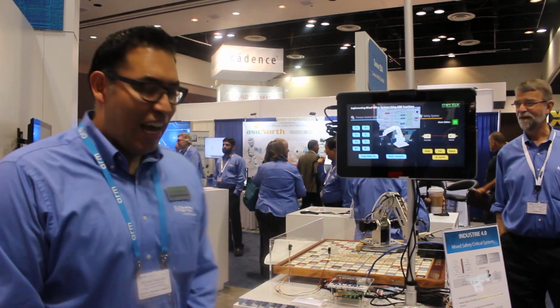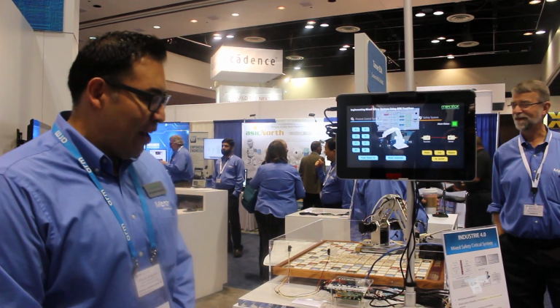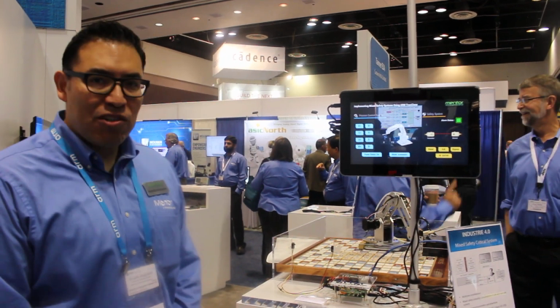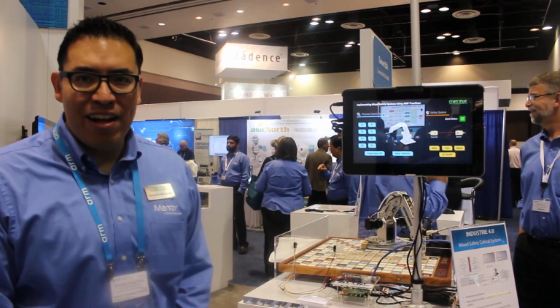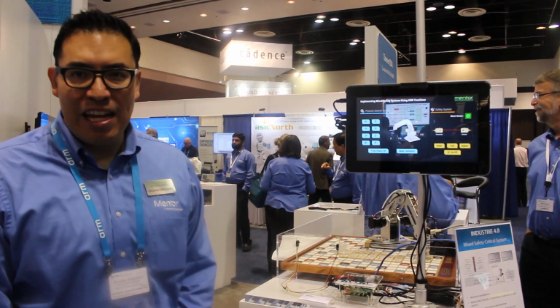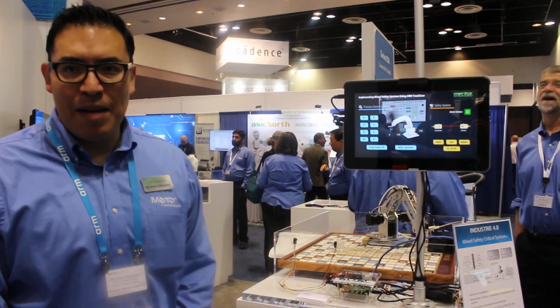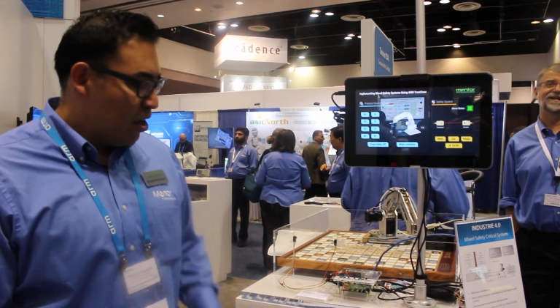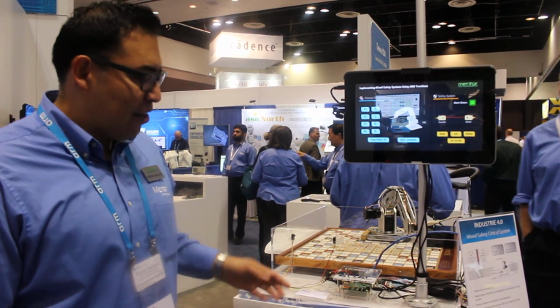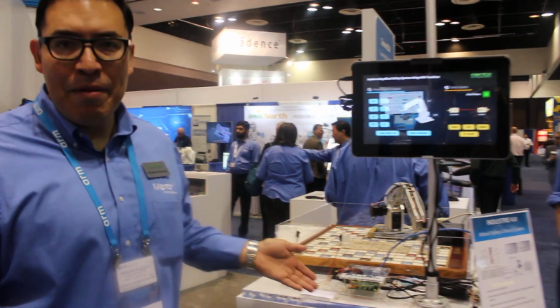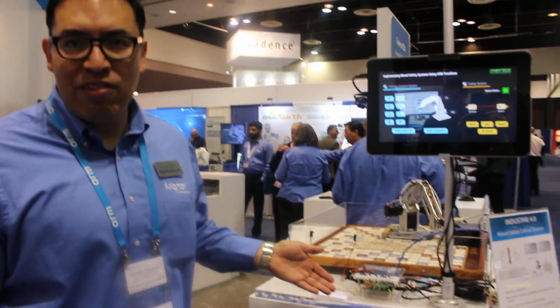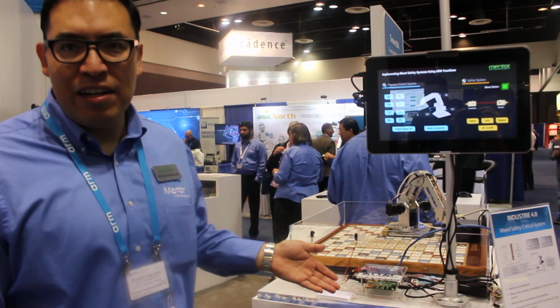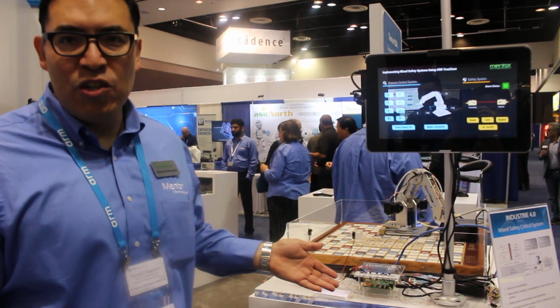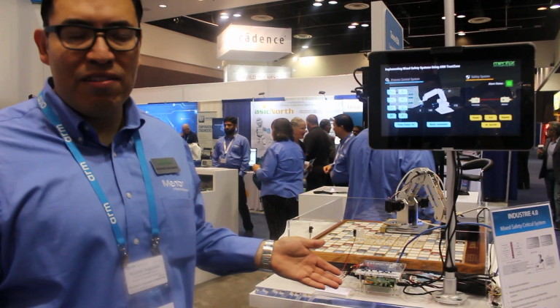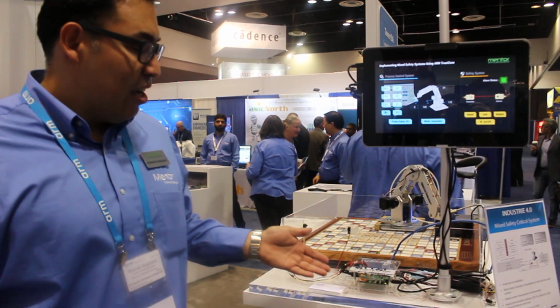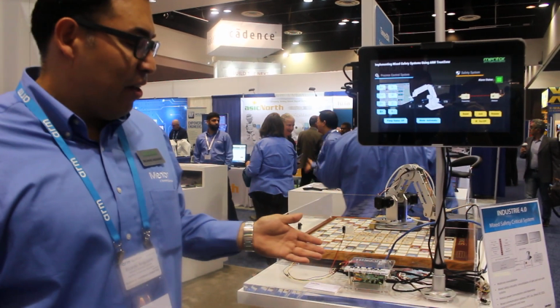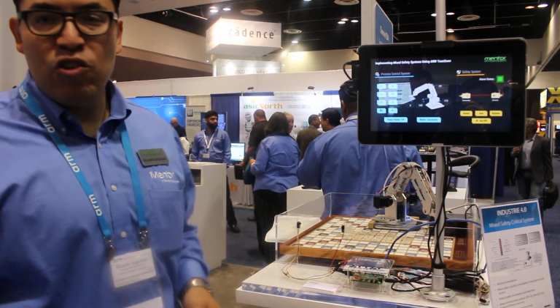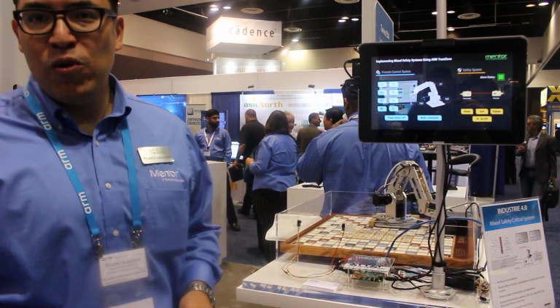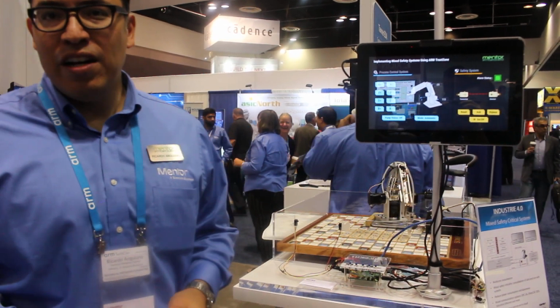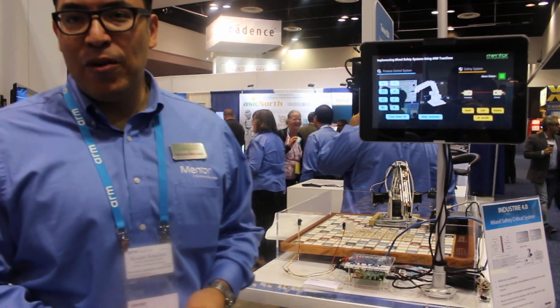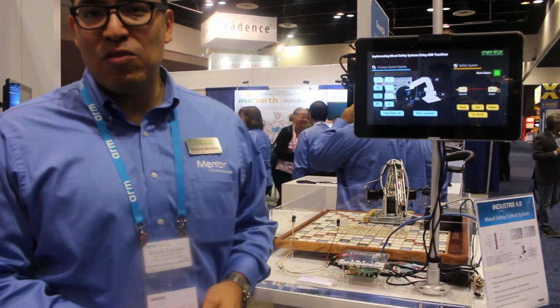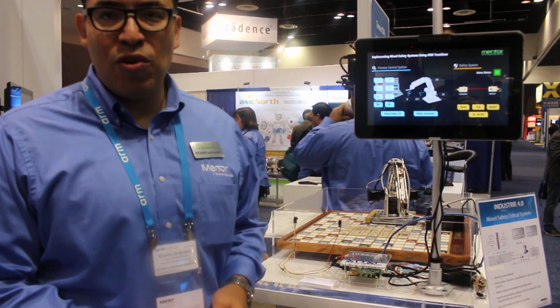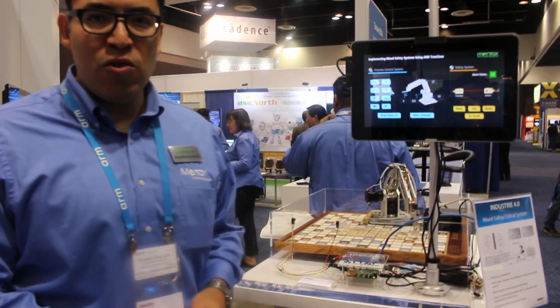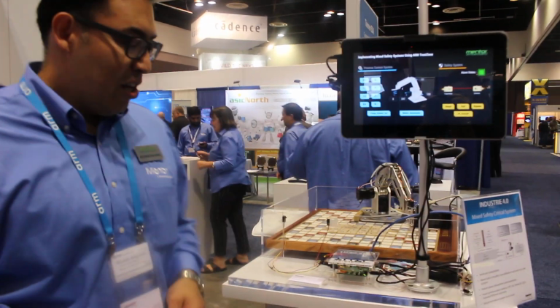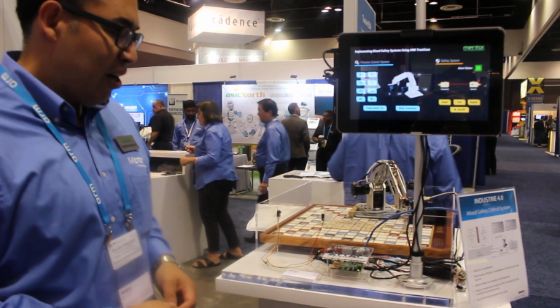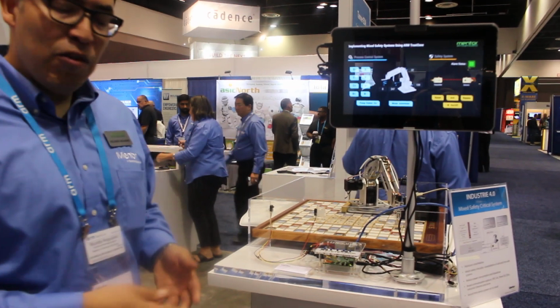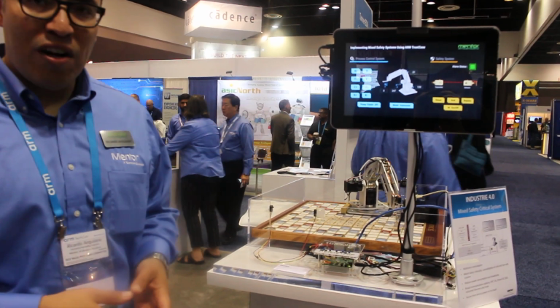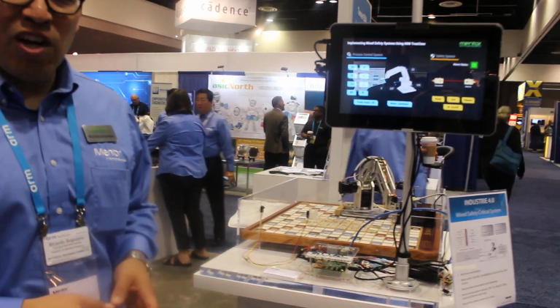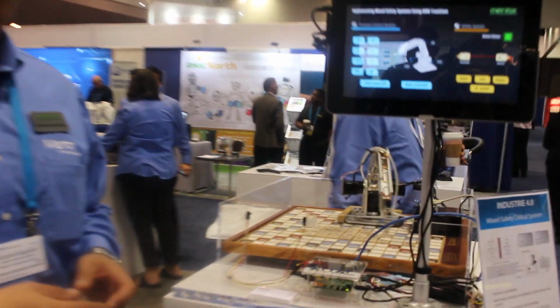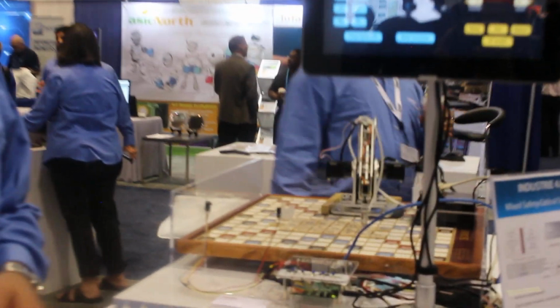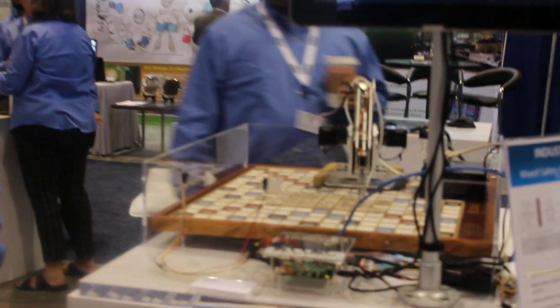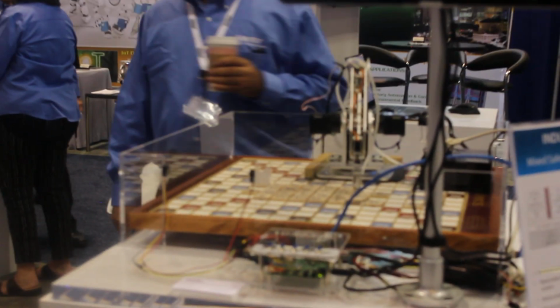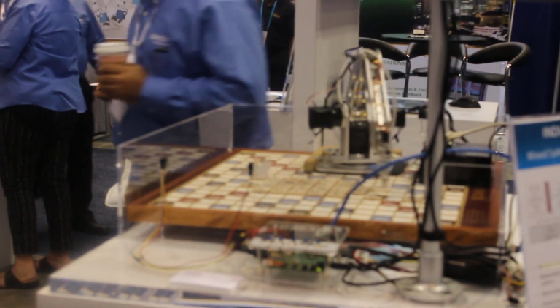We have a Mixed Criticality Safety demo based on an IMX6 running Nucleus in two configurations. We have a TrustZone — a novel use of TrustZone here where we have safety and non-safety critical components.